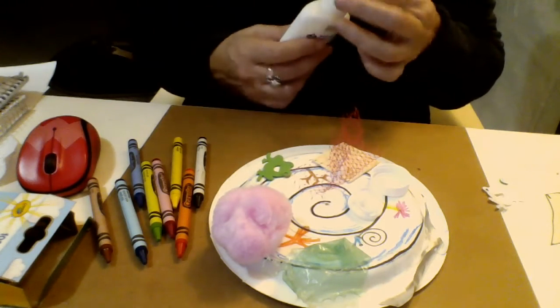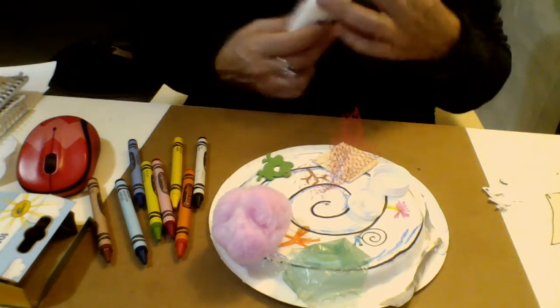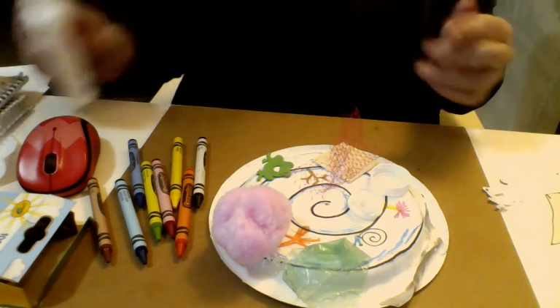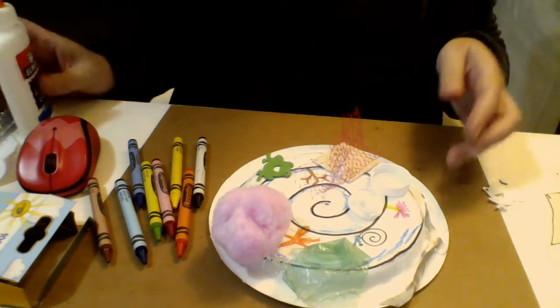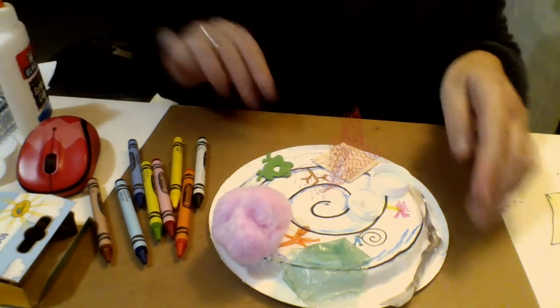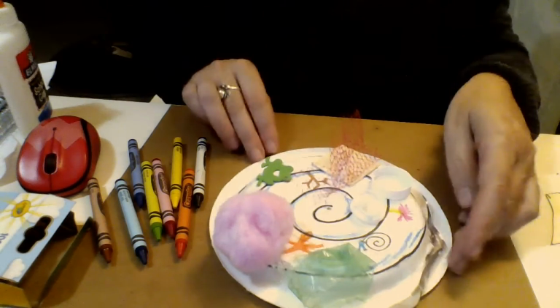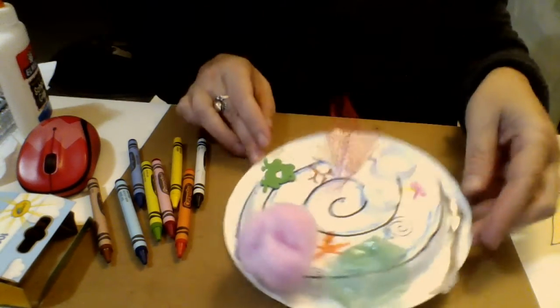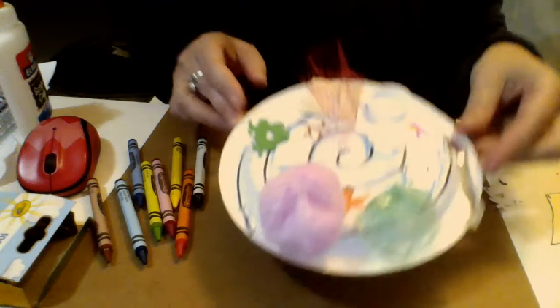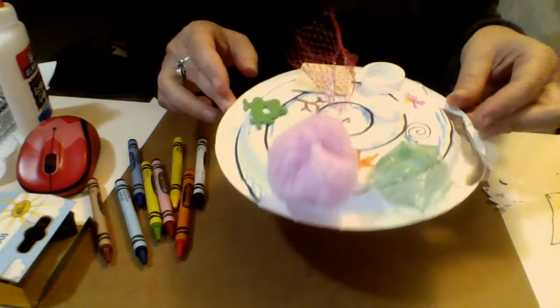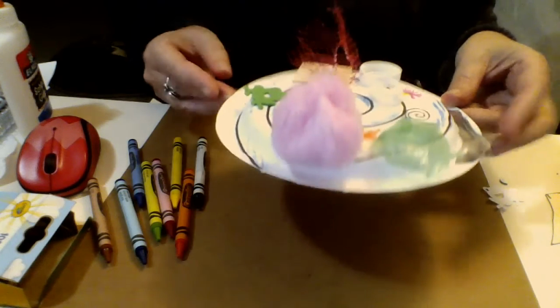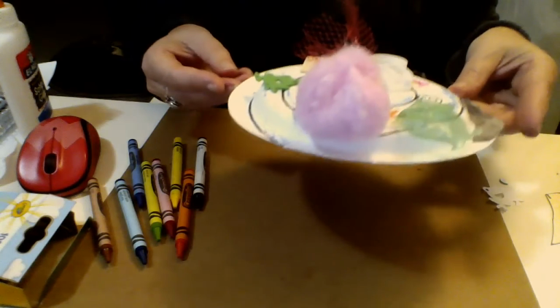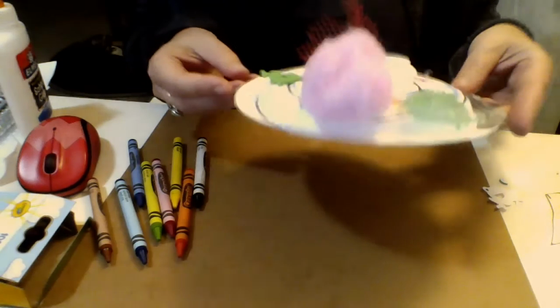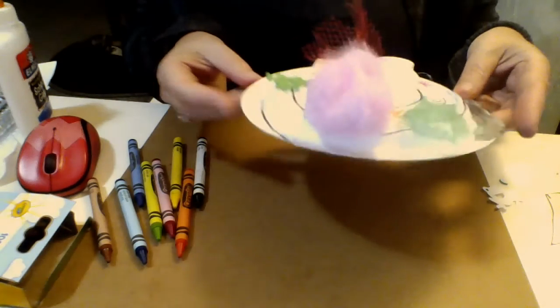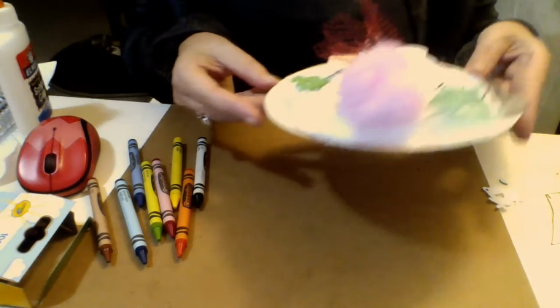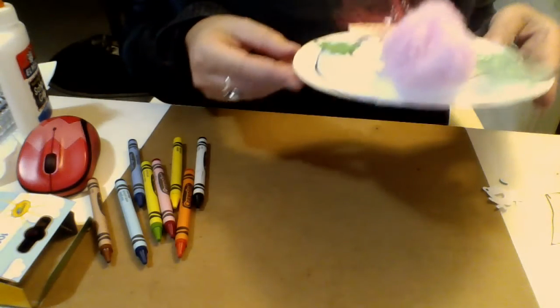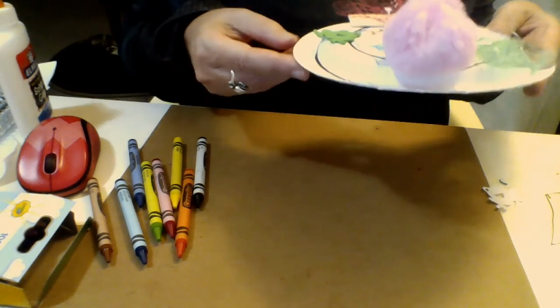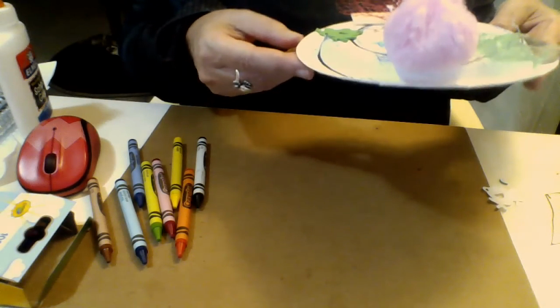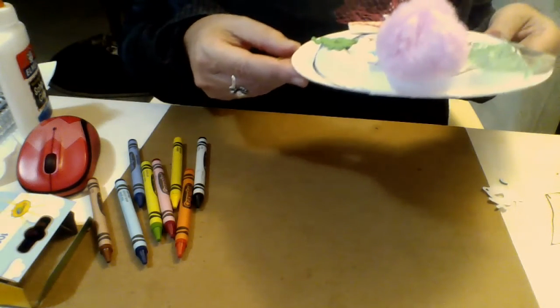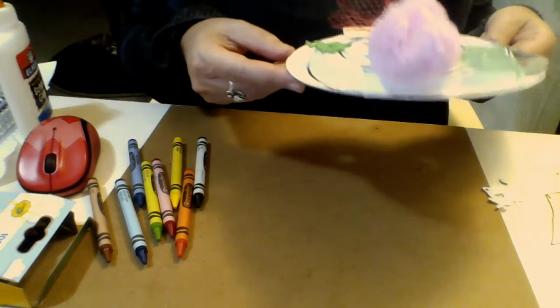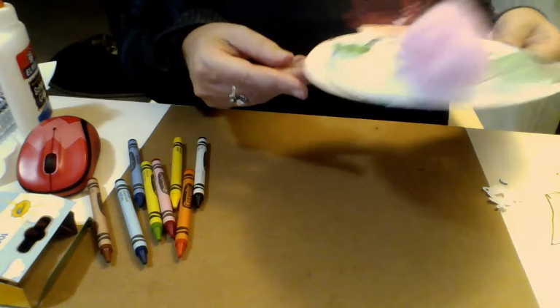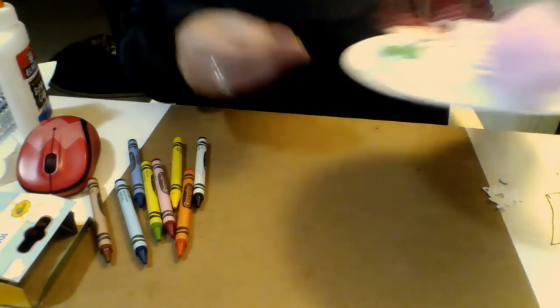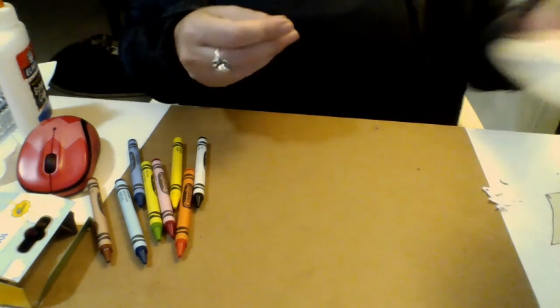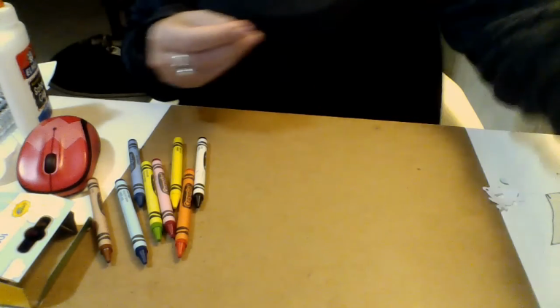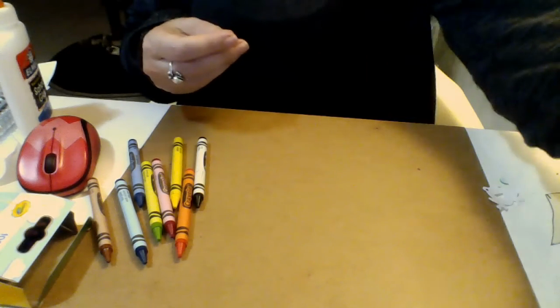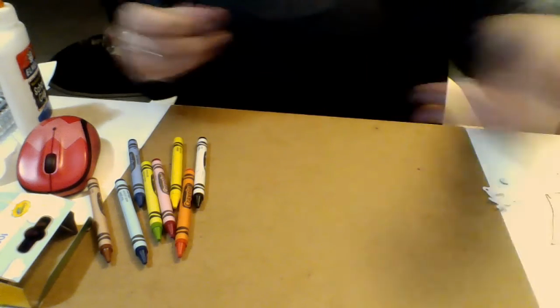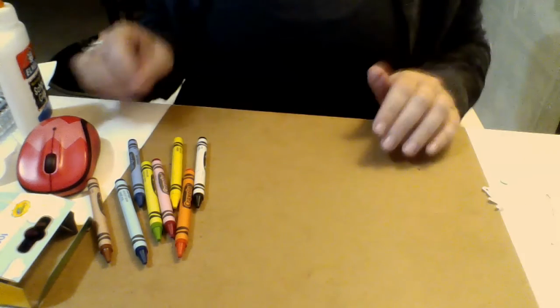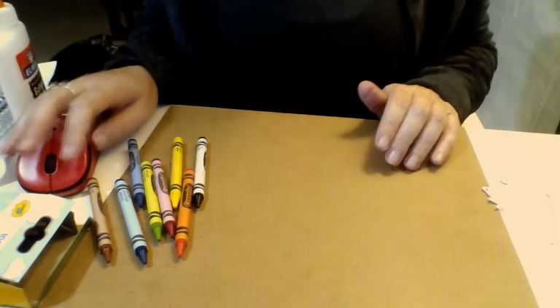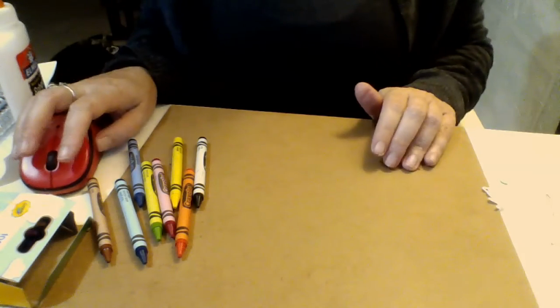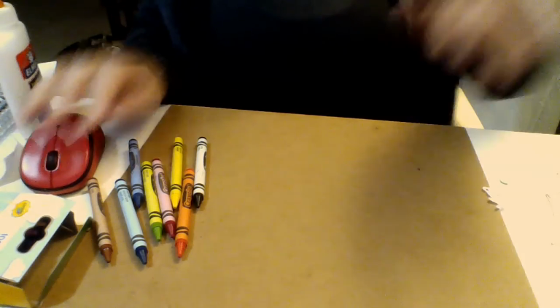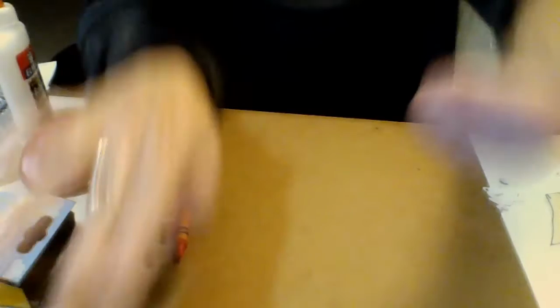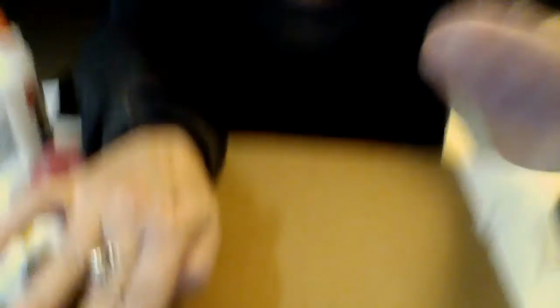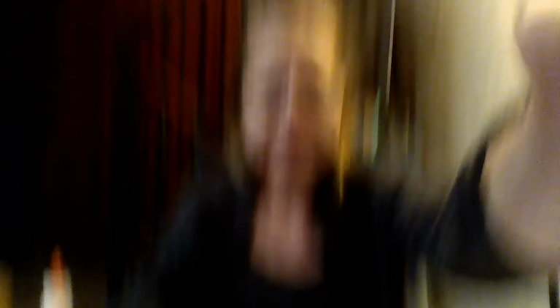Now what we need to do with this is let it dry. Put it somewhere up high where little brothers and sisters can't get to it to let it dry. I'm going to stop the video there.